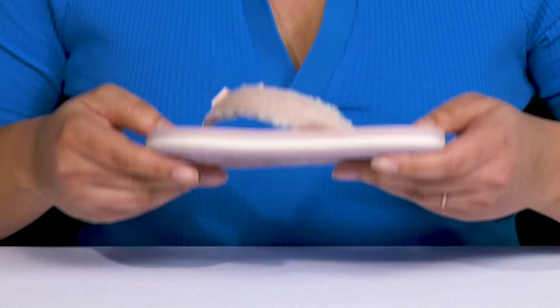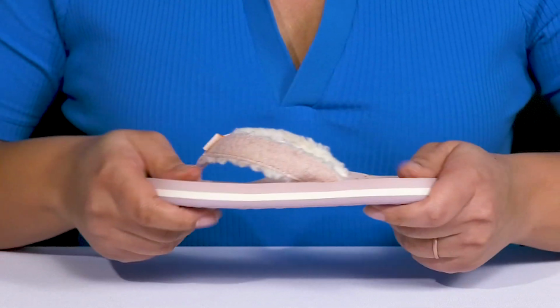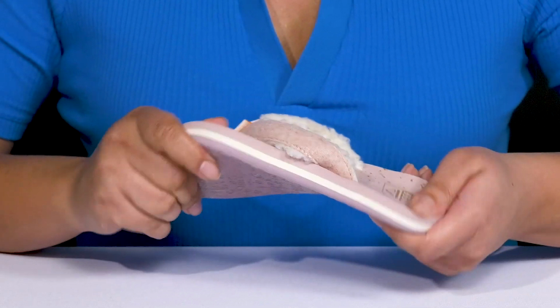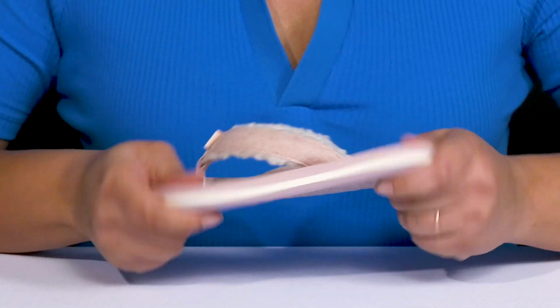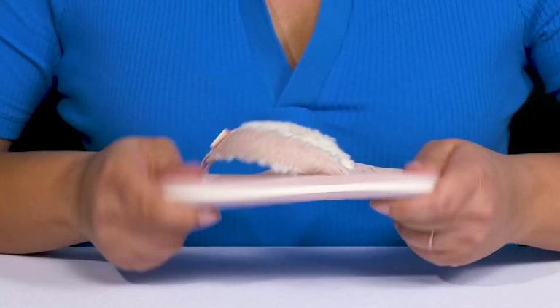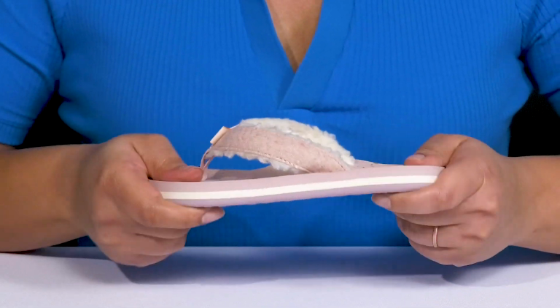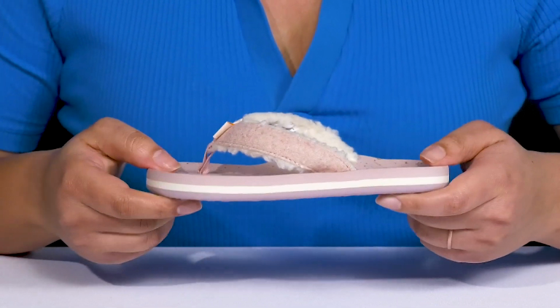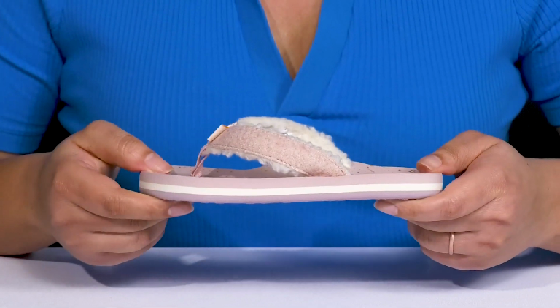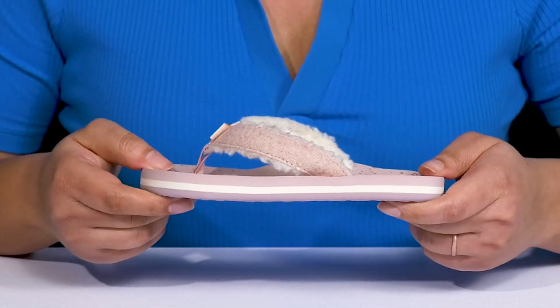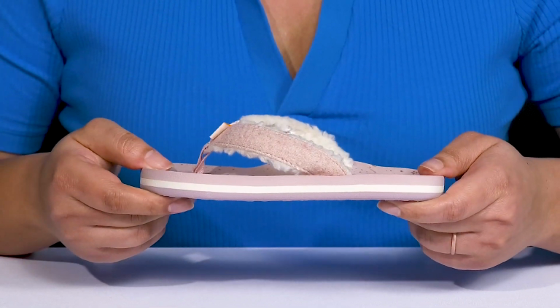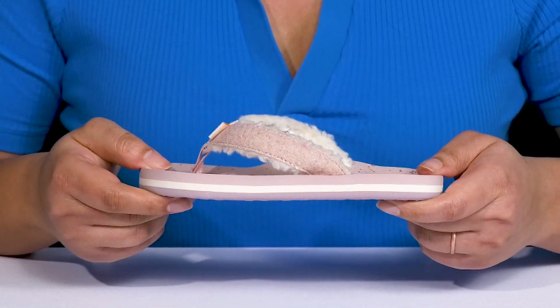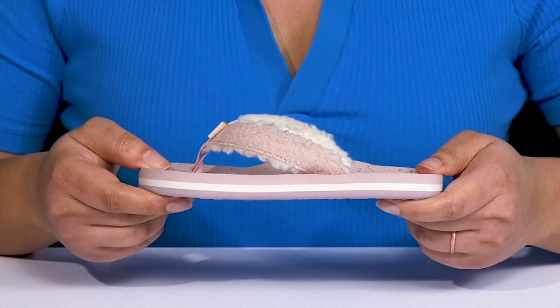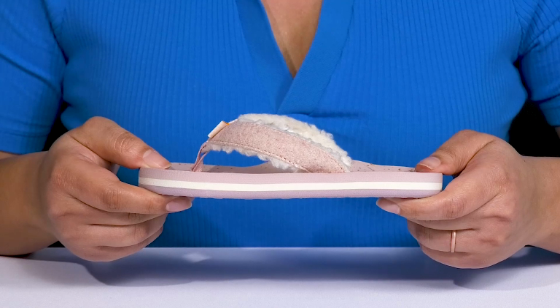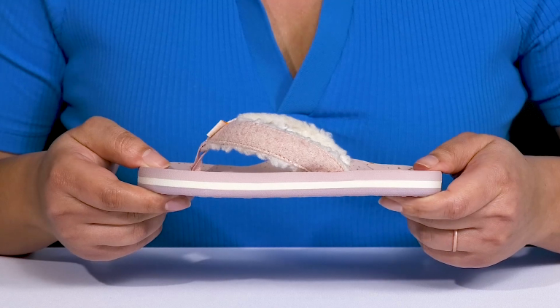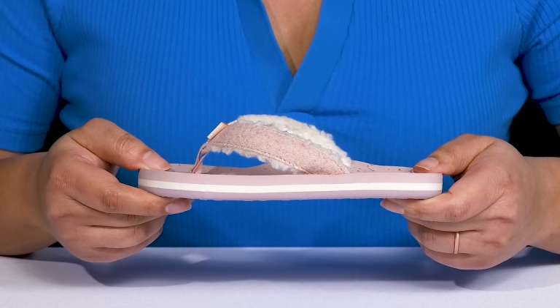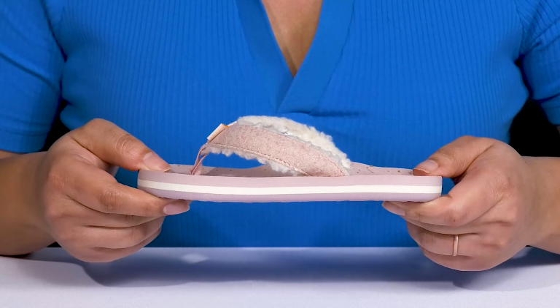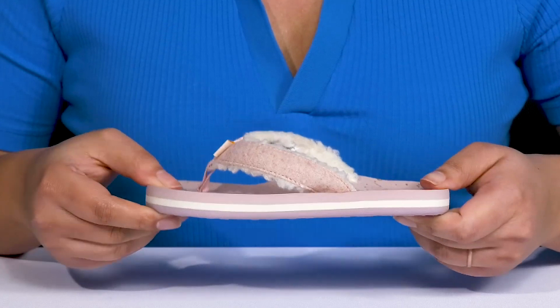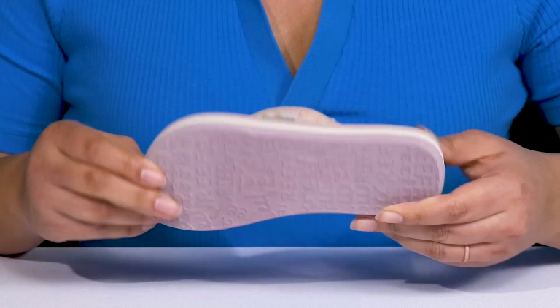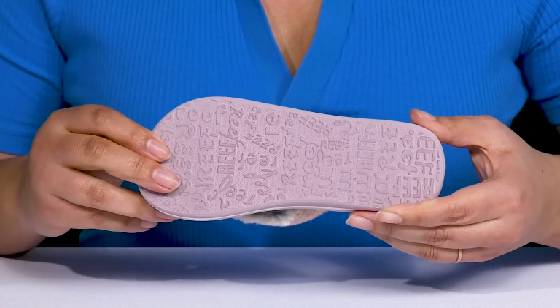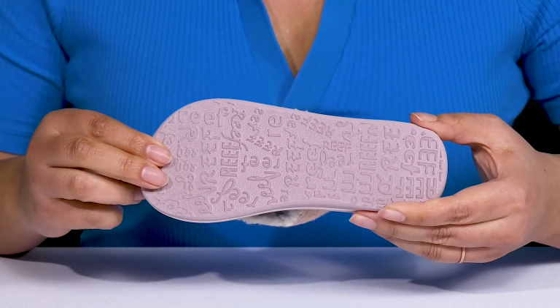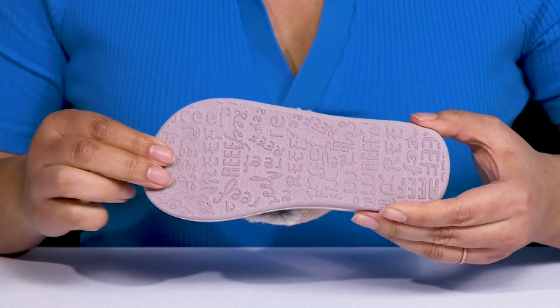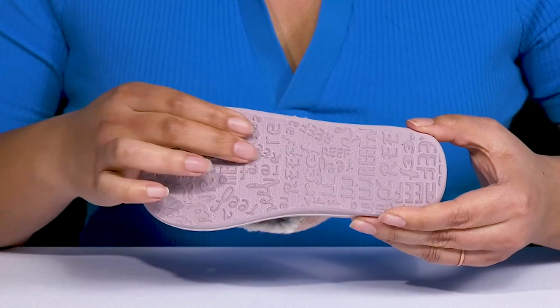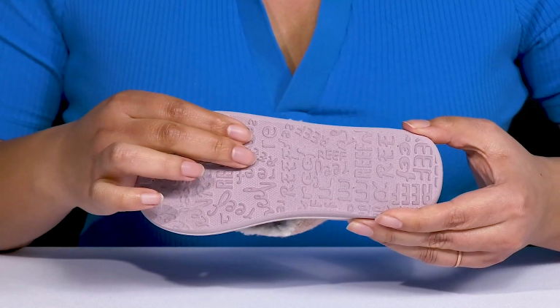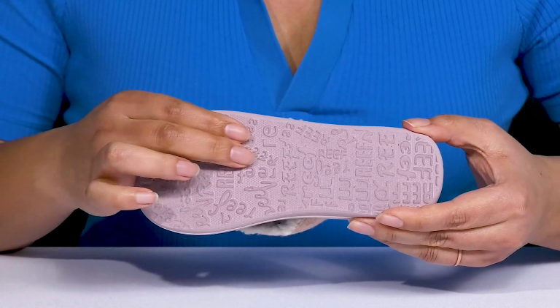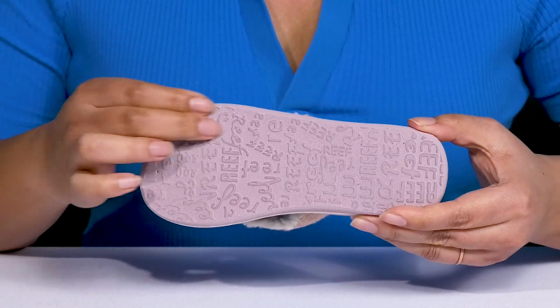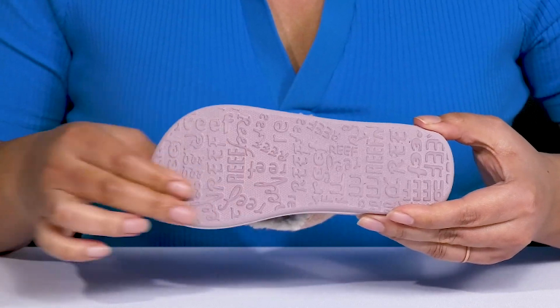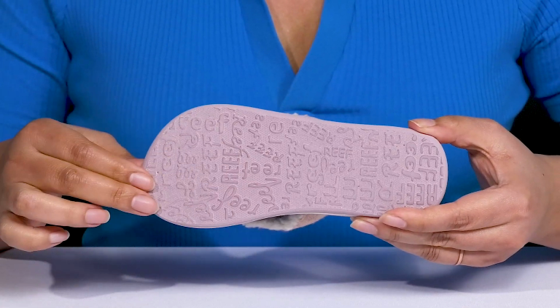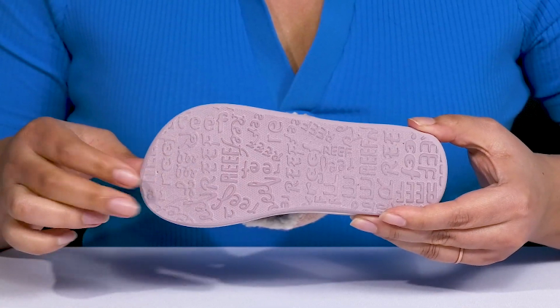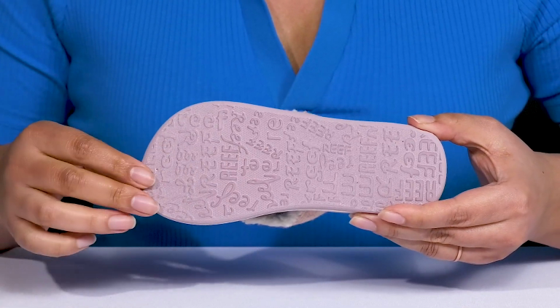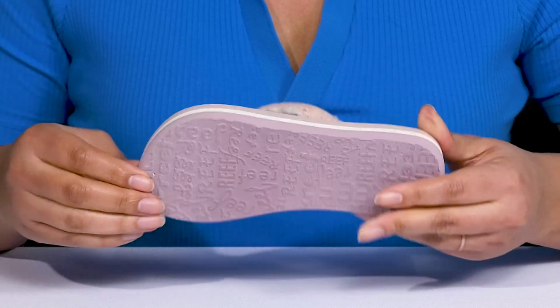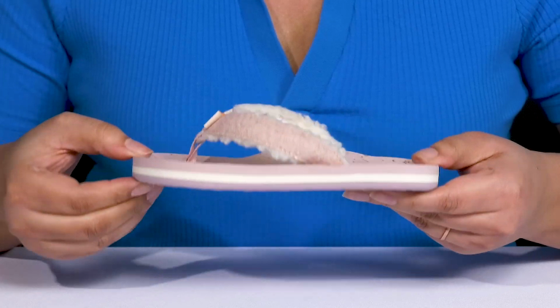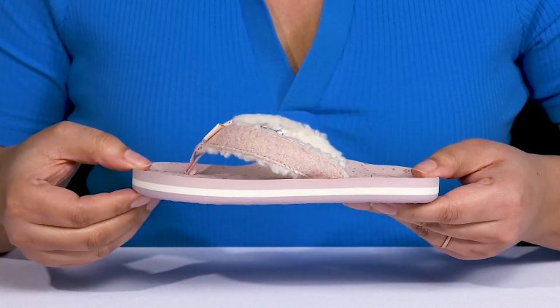They are lightweight with some flexibility, making them great for all-day wear, and it's all on top of a durable textile and synthetic outsole that is textured to give them the best grip.